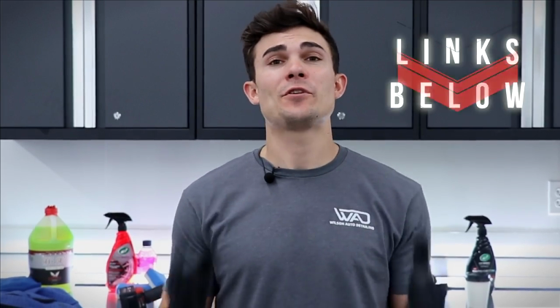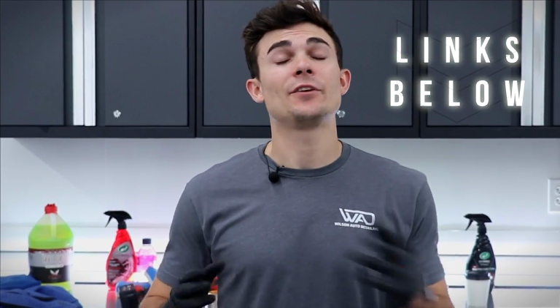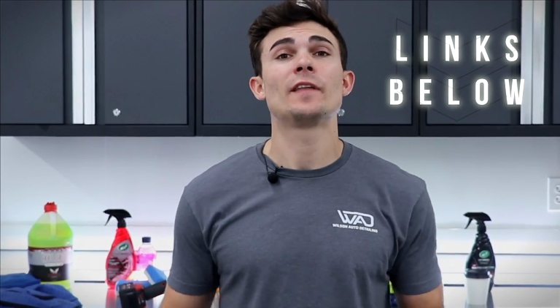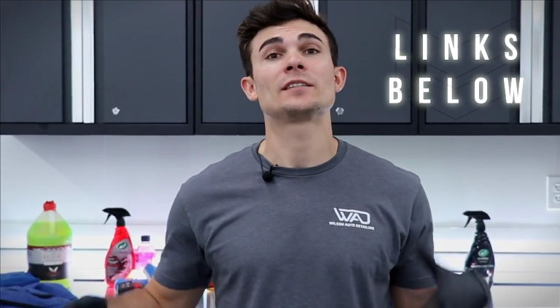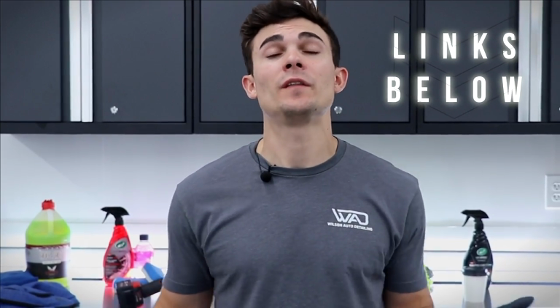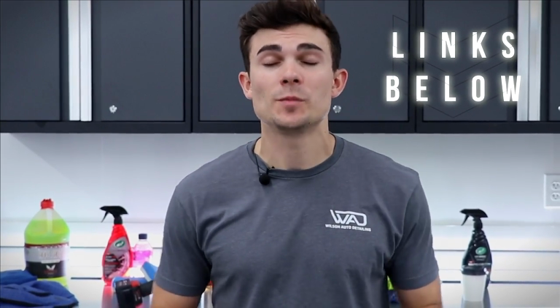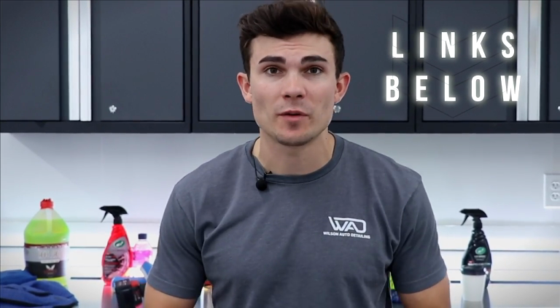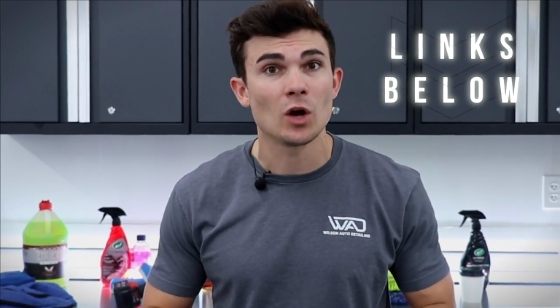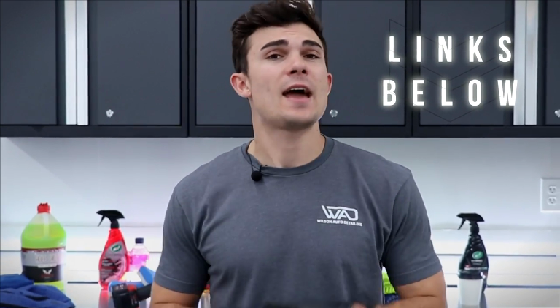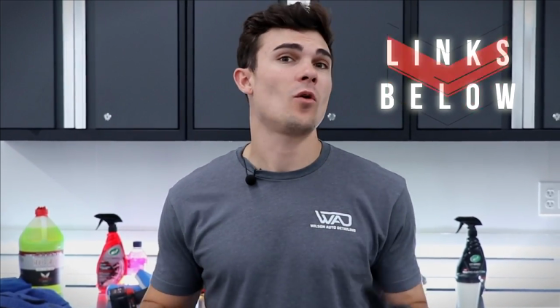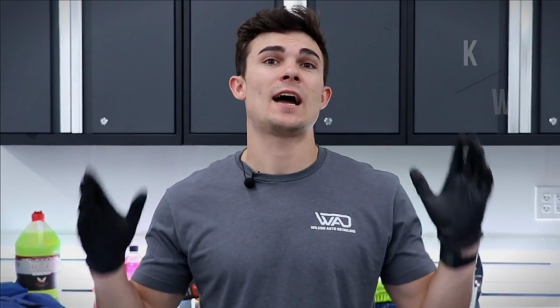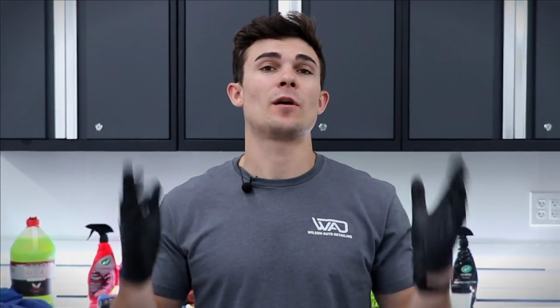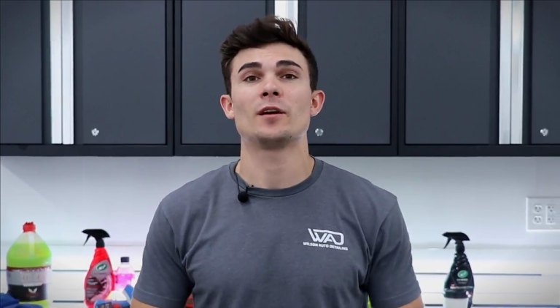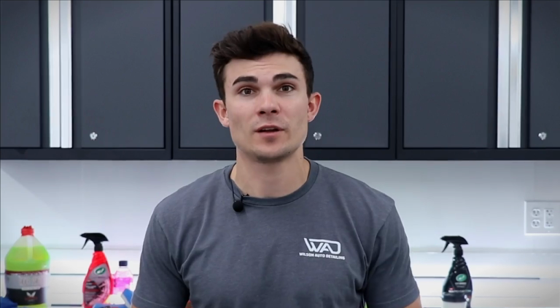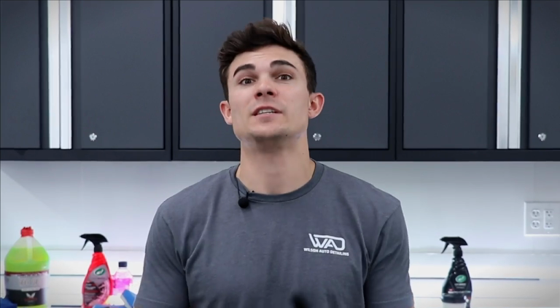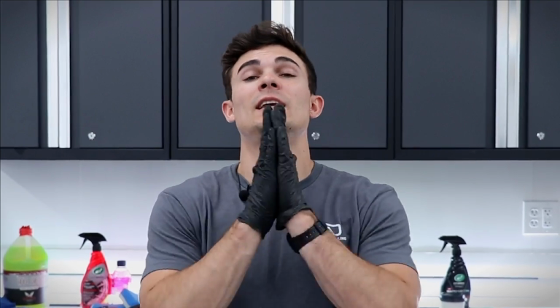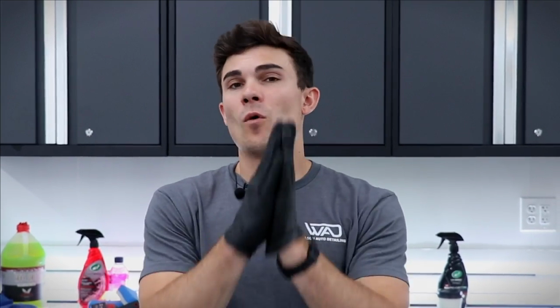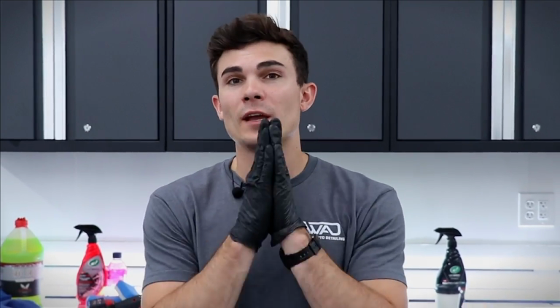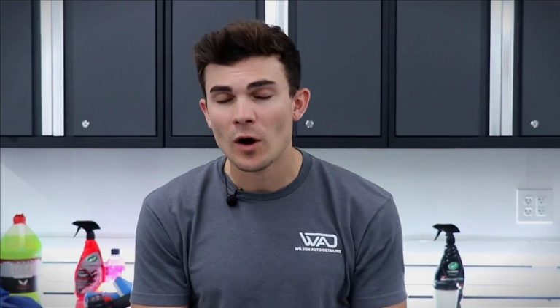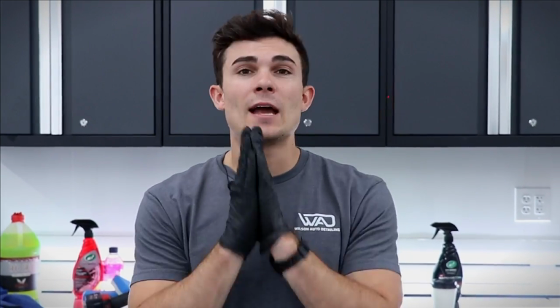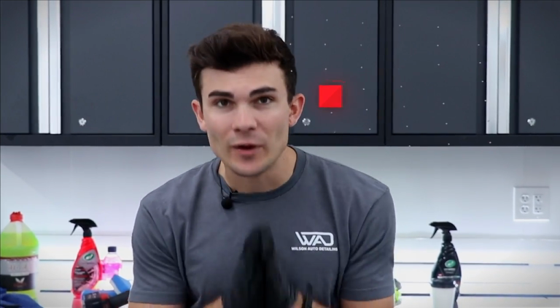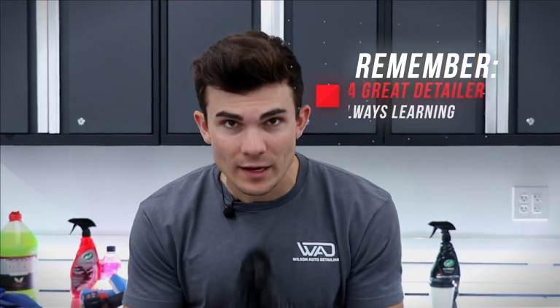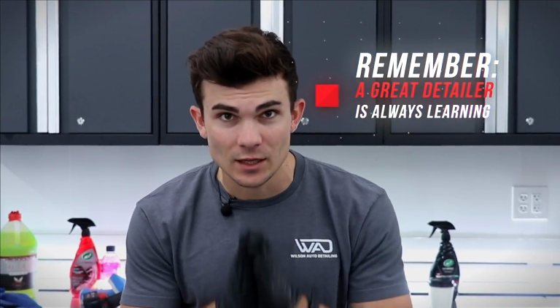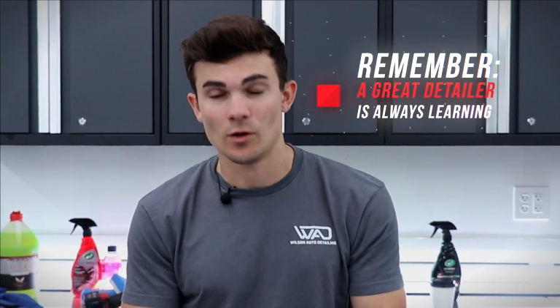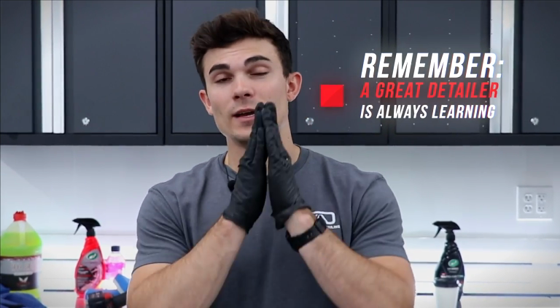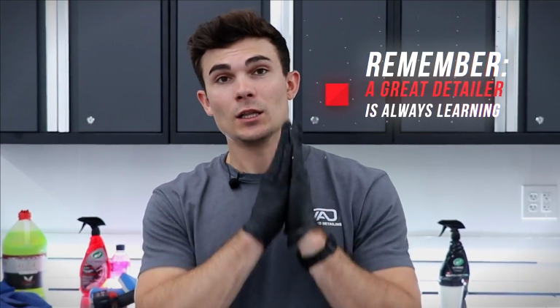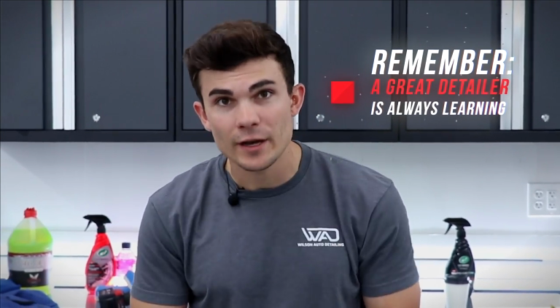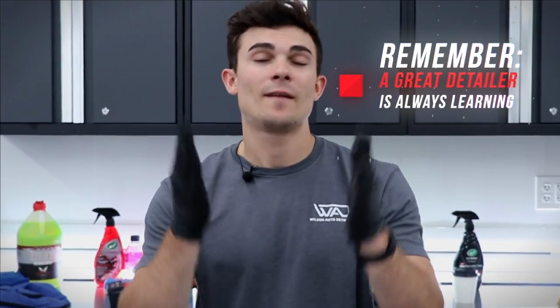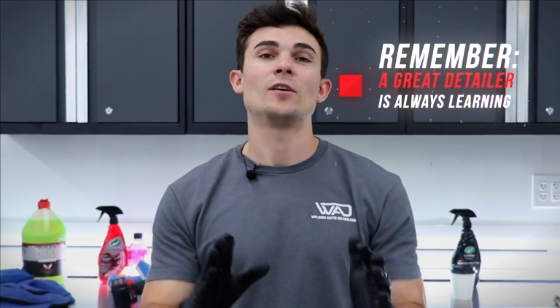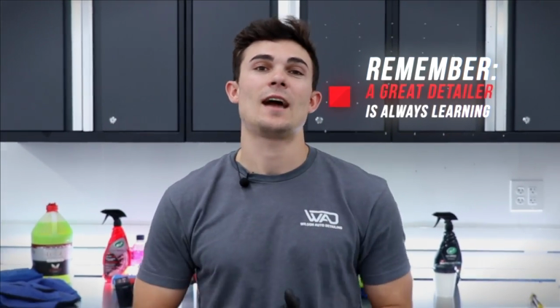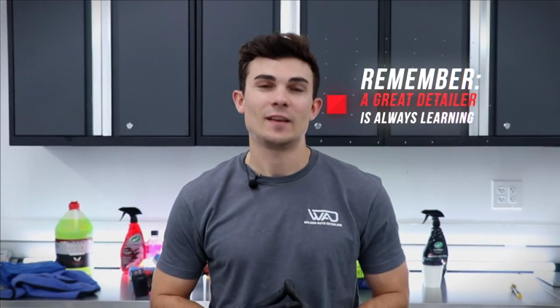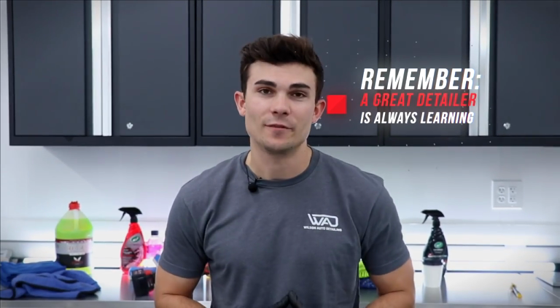If you're interested in getting your hands on that product, I'll put it in the YouTube description box below. And as always, from Luke here at Wilson Auto Detailing — keep working hard, and remember a great detailer is always learning. I'll see you guys in the next video.